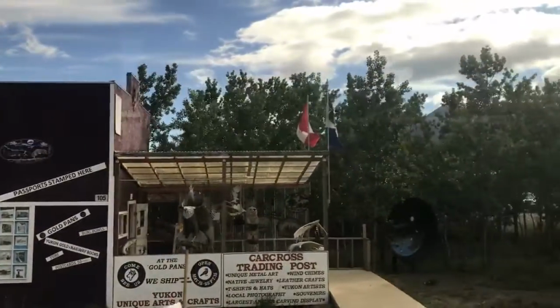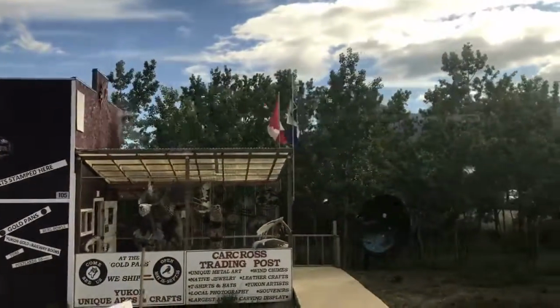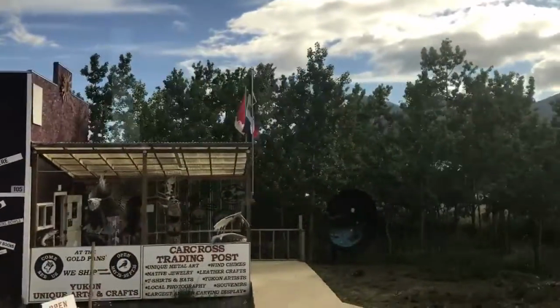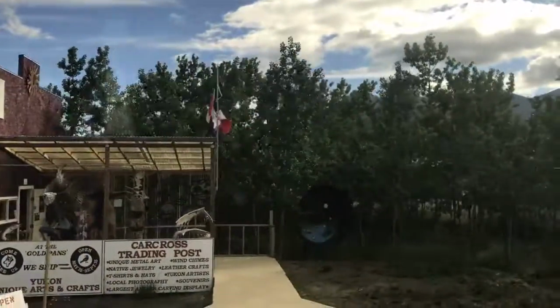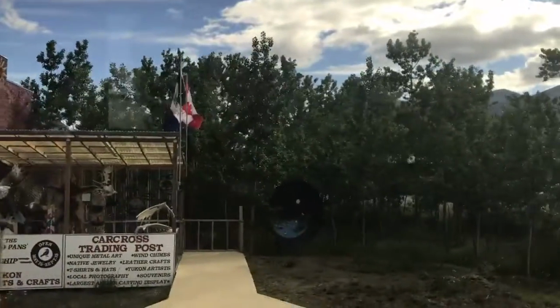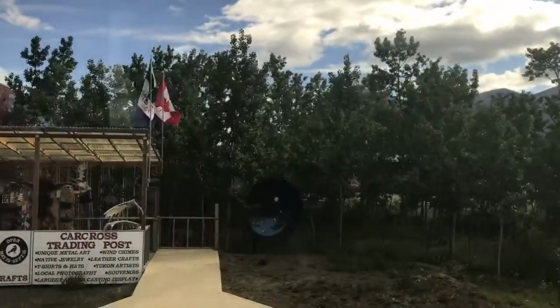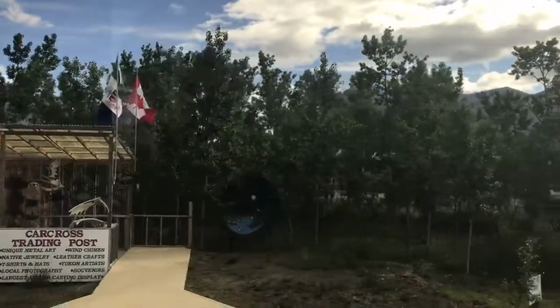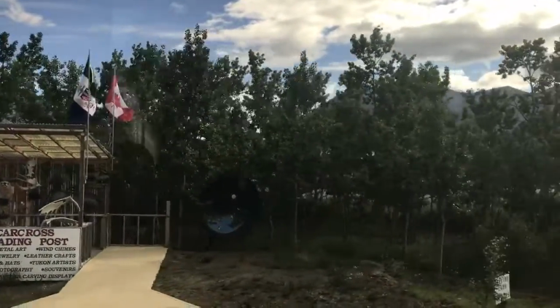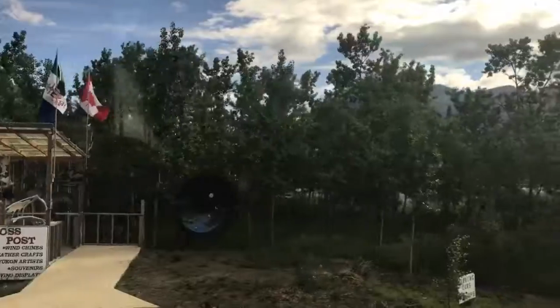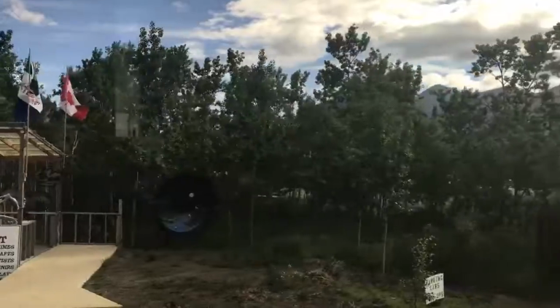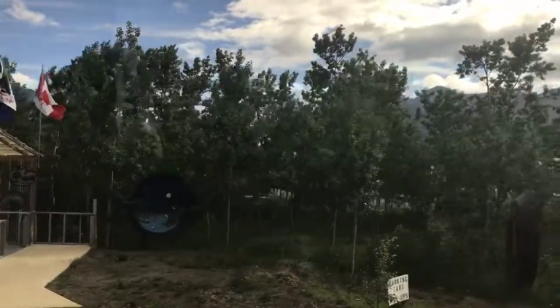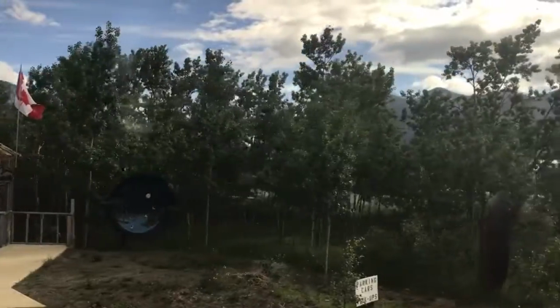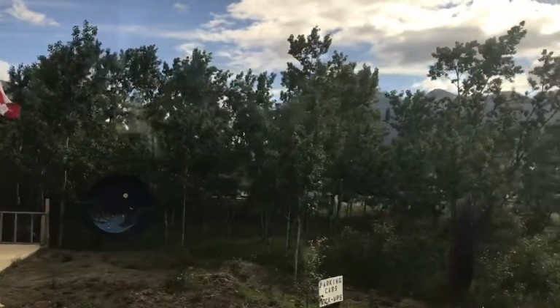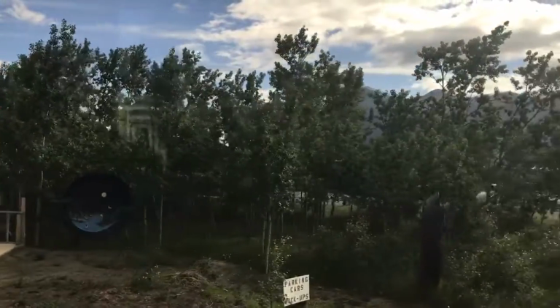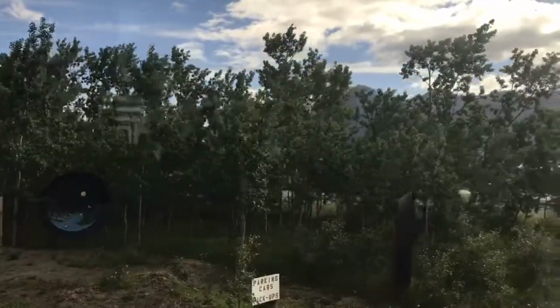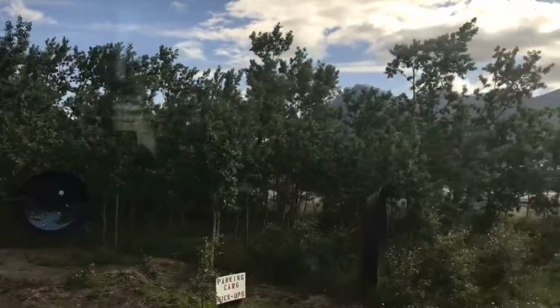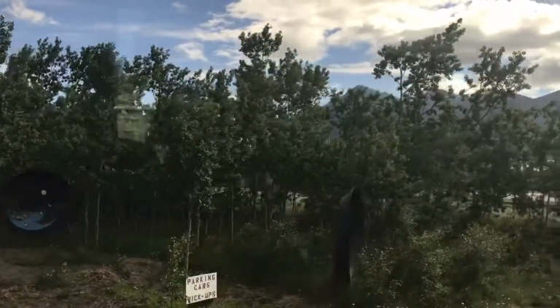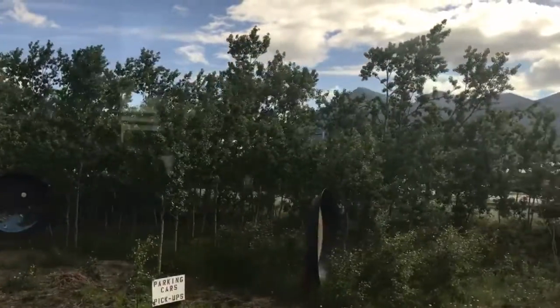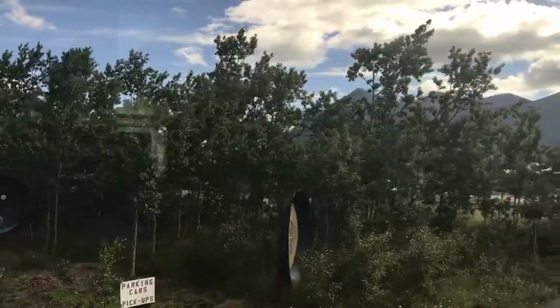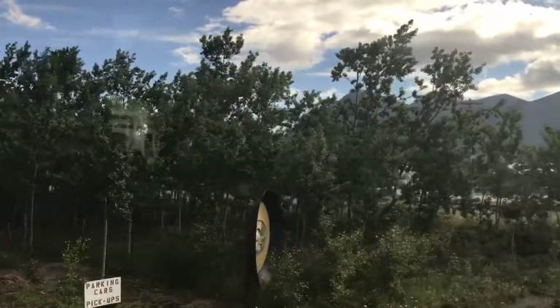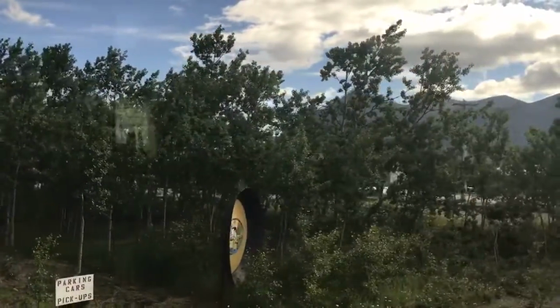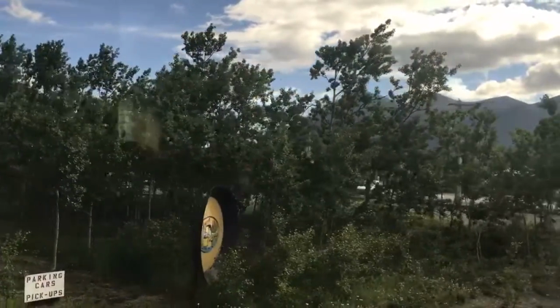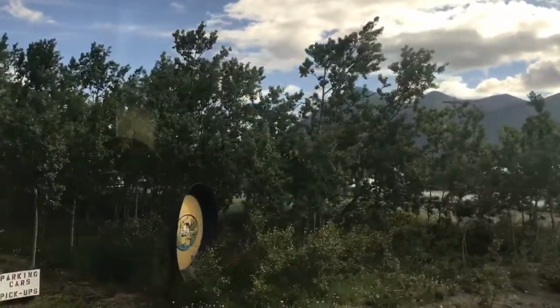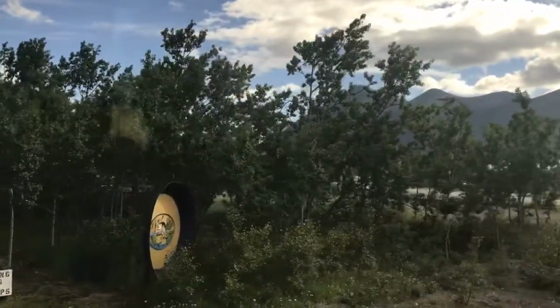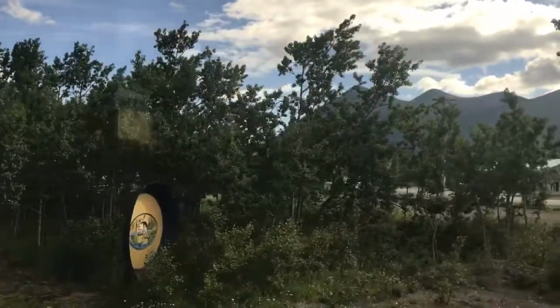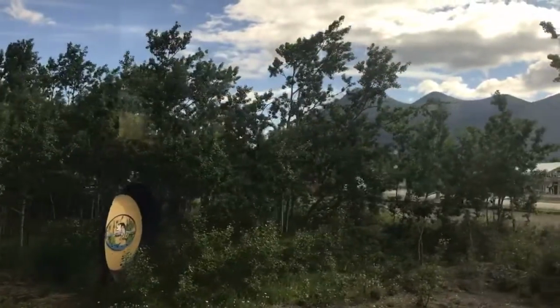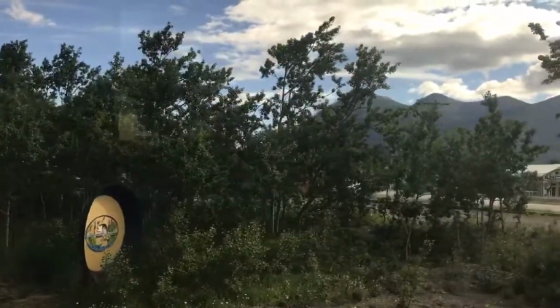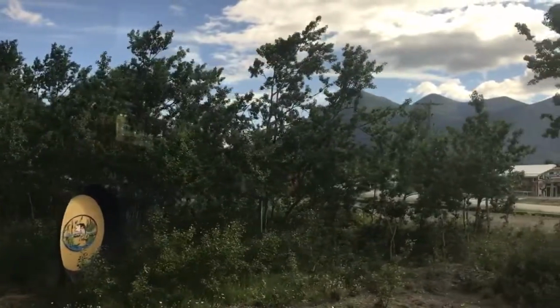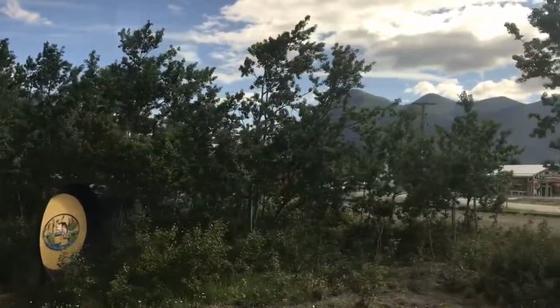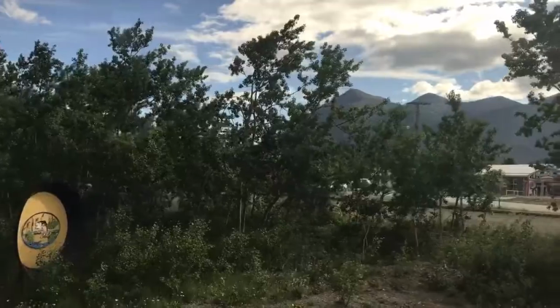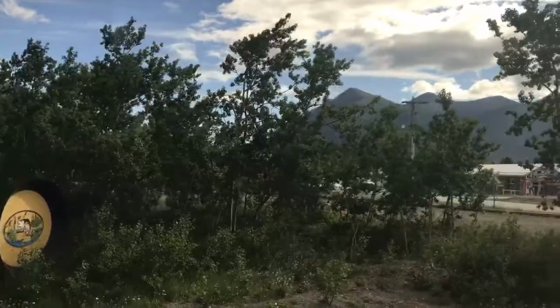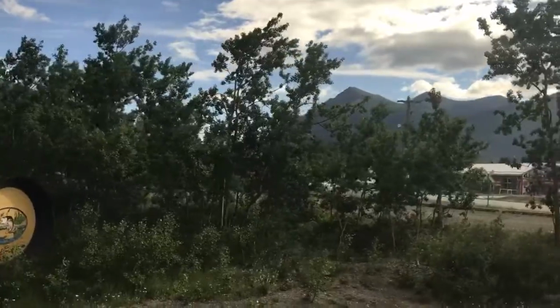Now straight across ahead of us is the railway station and the Little Duchess. You can stick the little husband in there and take his picture.